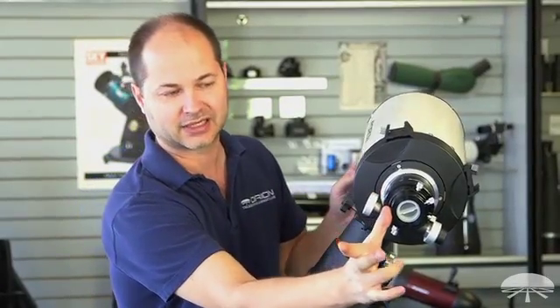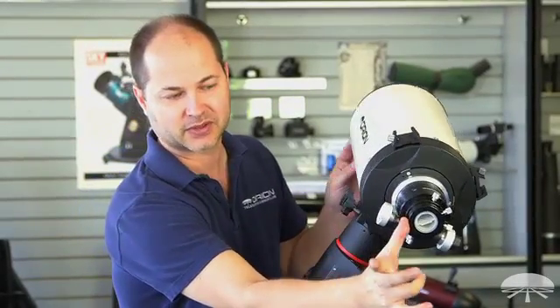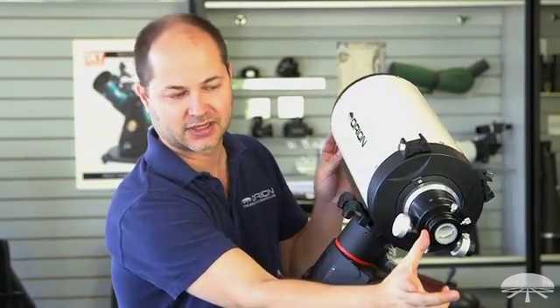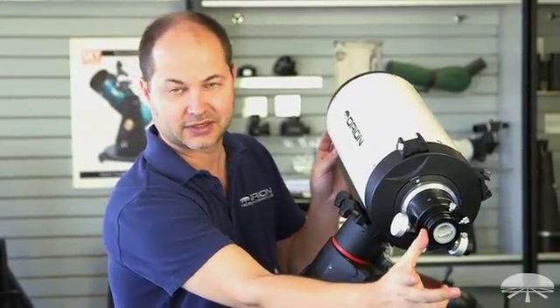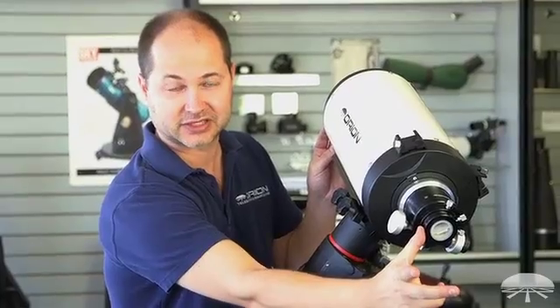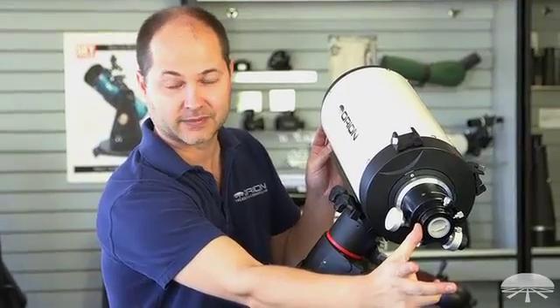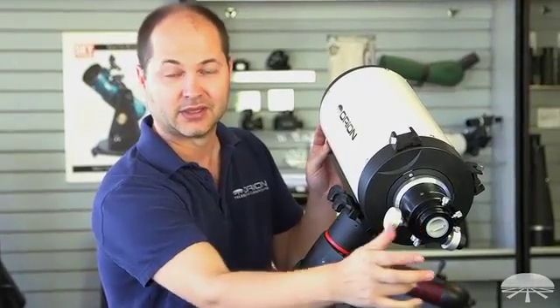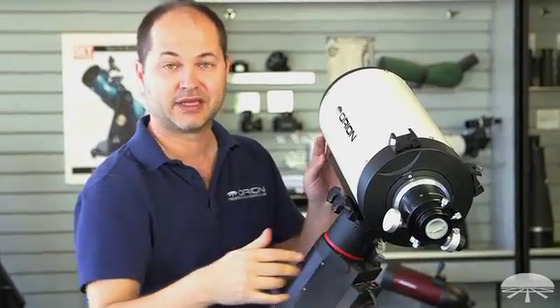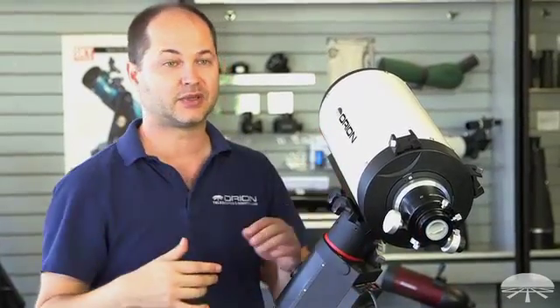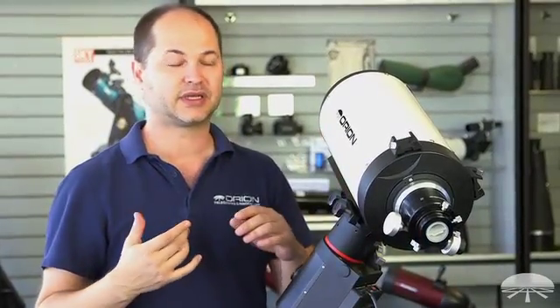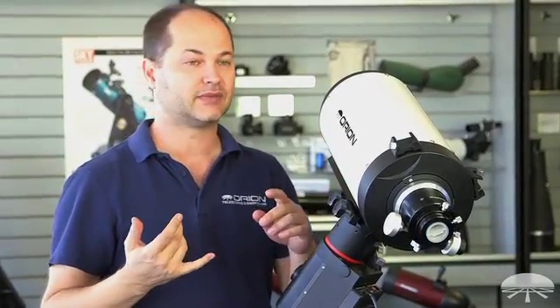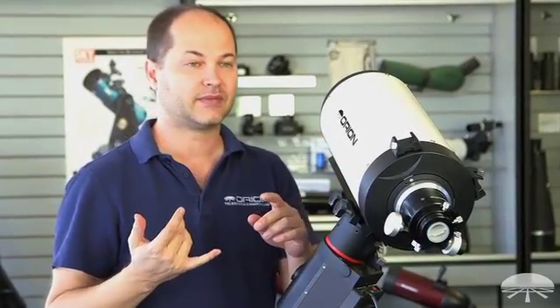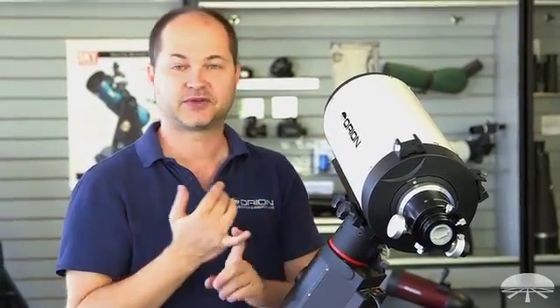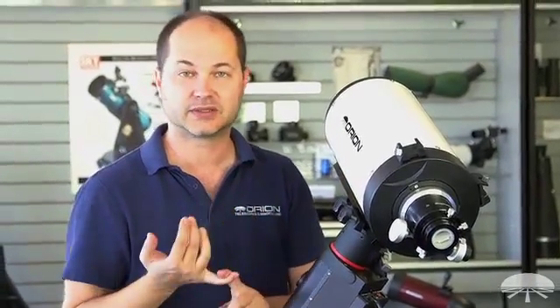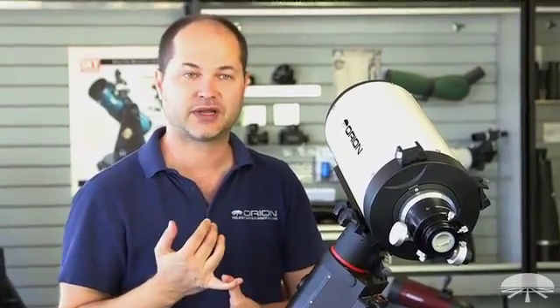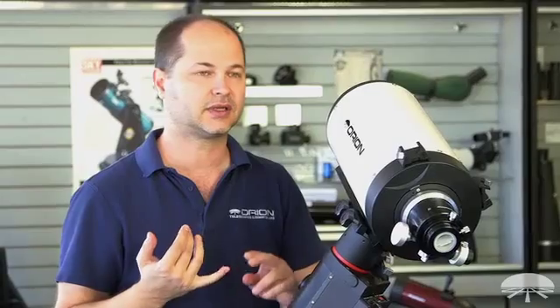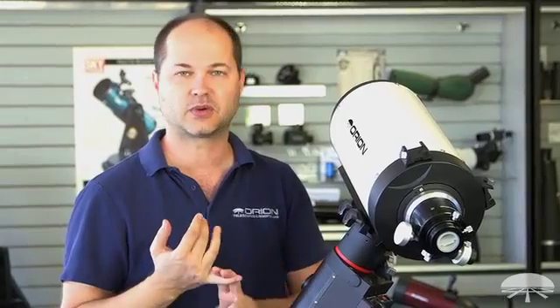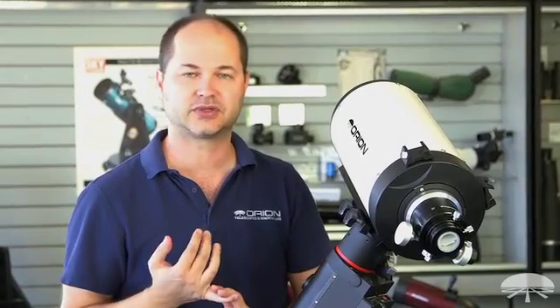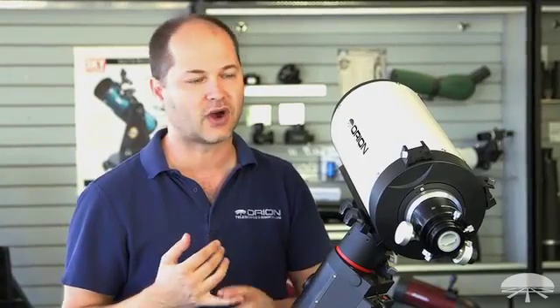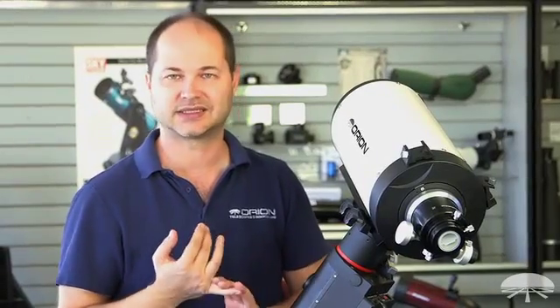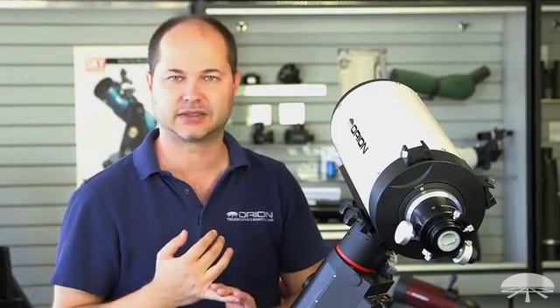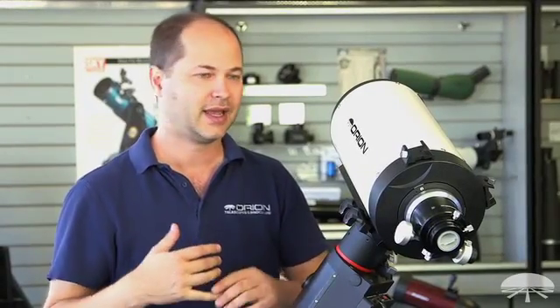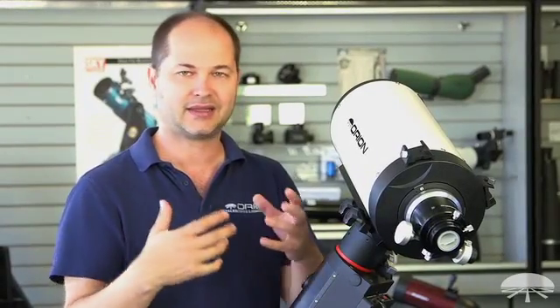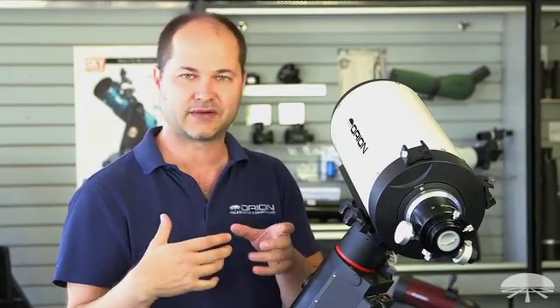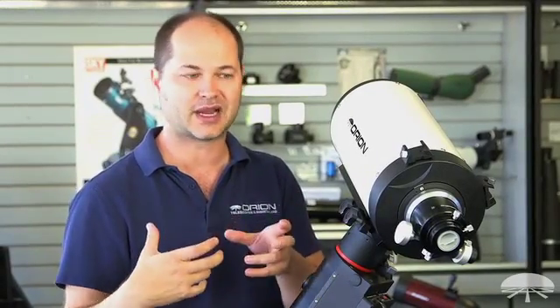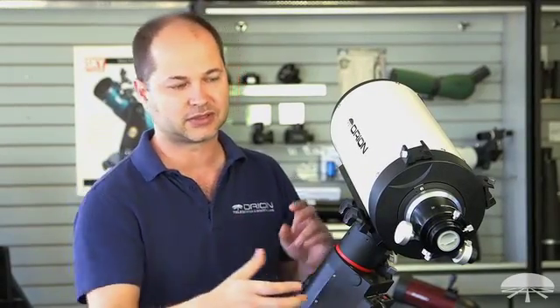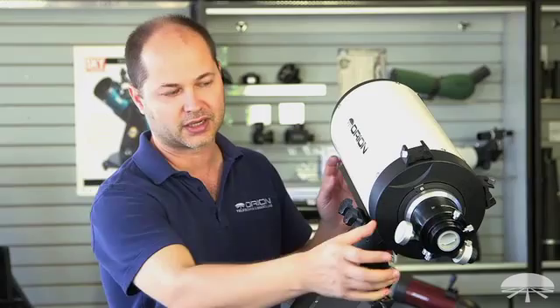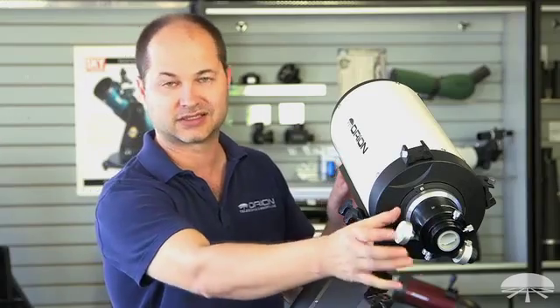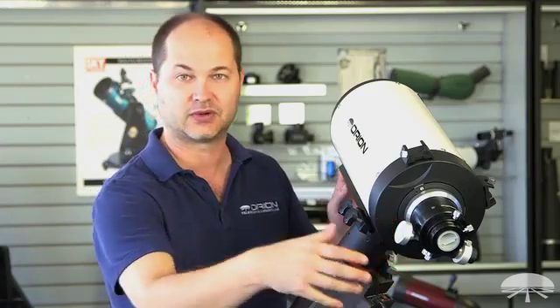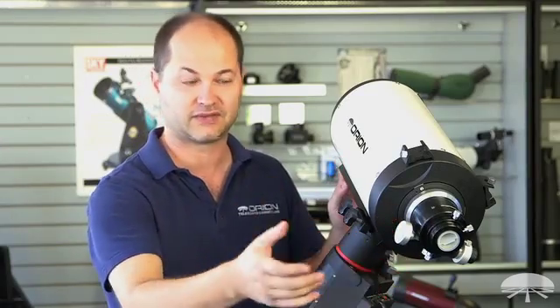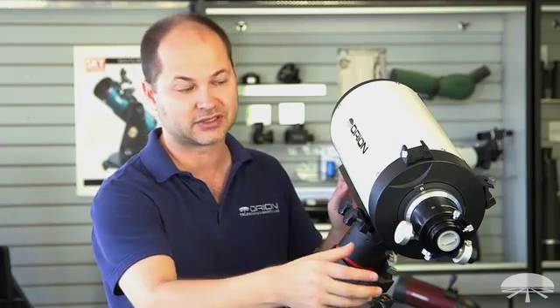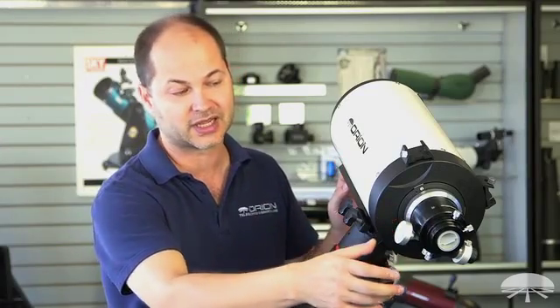So the light comes to focus about six inches away from the back. What that means is you can put filter wheels in front, focal reducers, off-axis guiders — anything you want in front of the camera to enhance the view or the quality of the image that you're going to be taking.